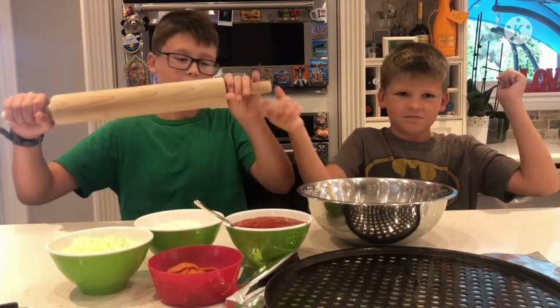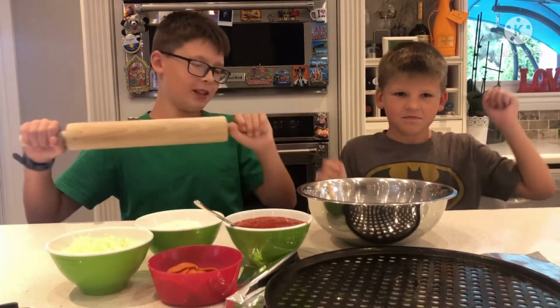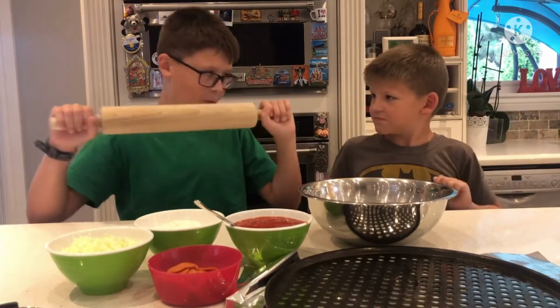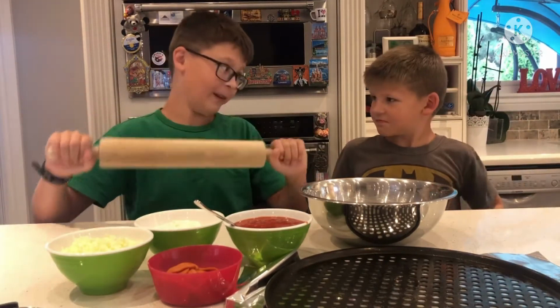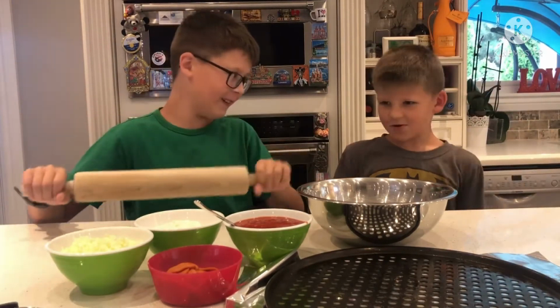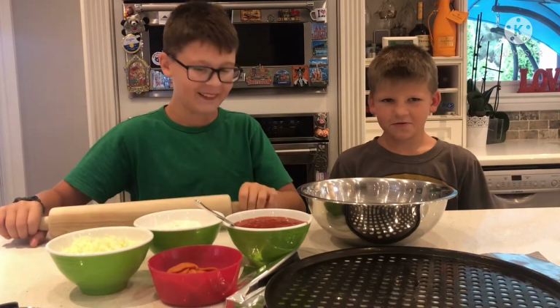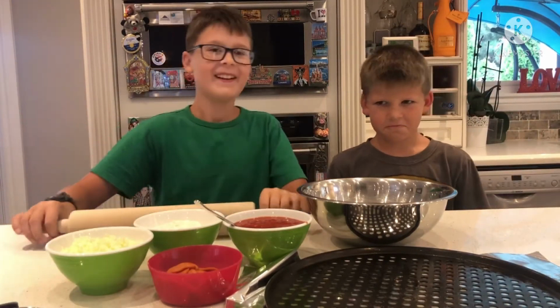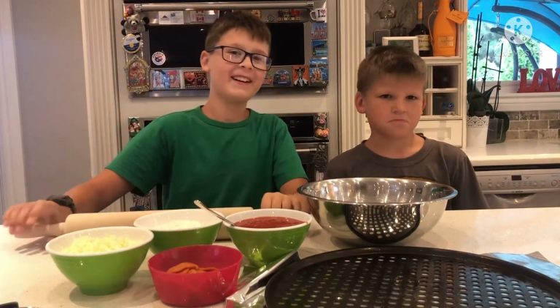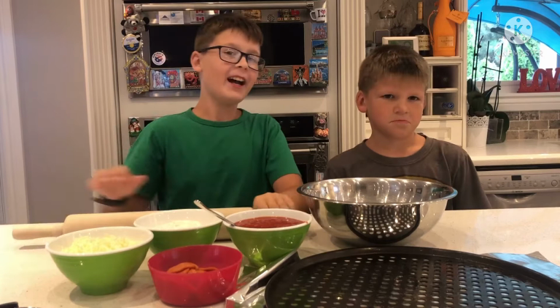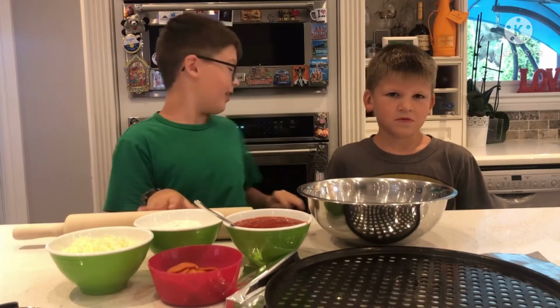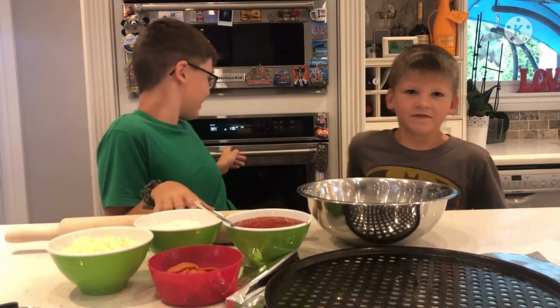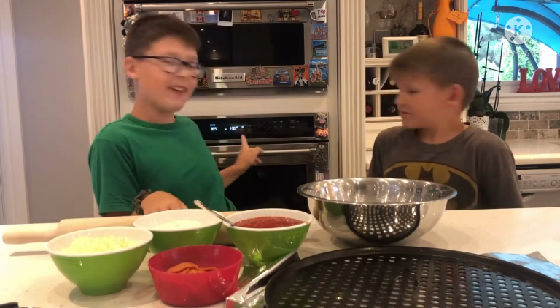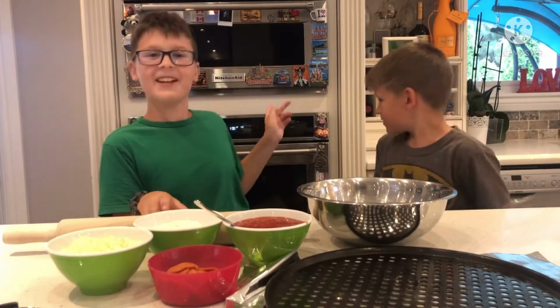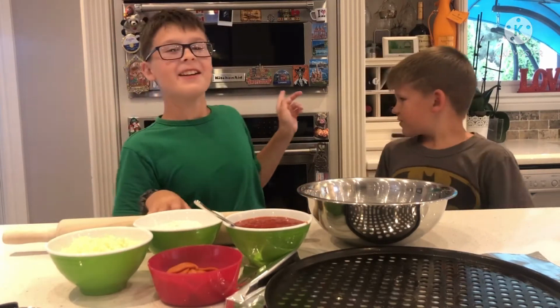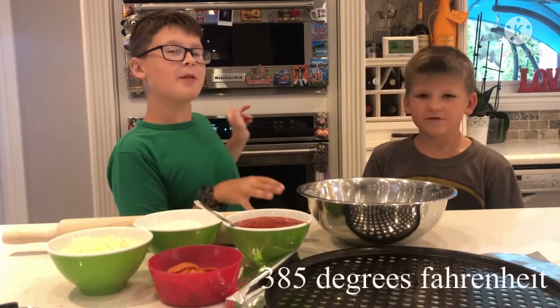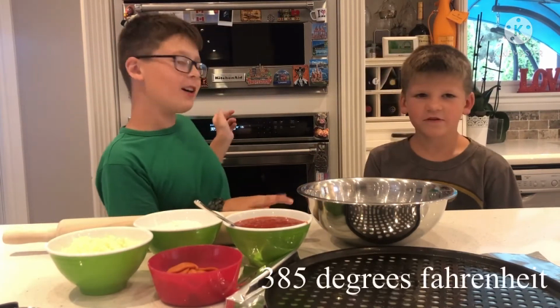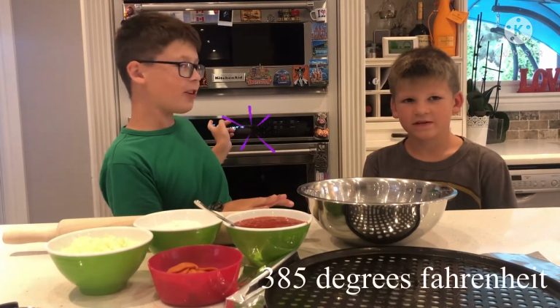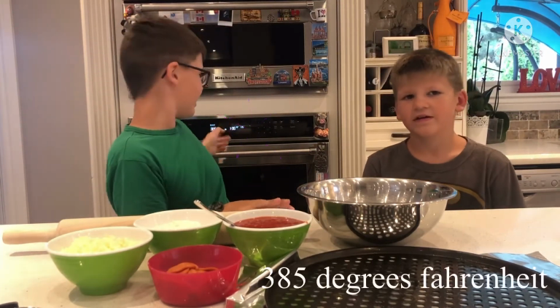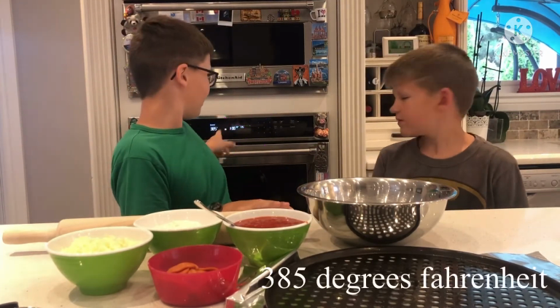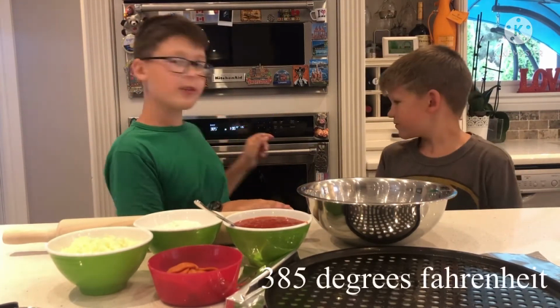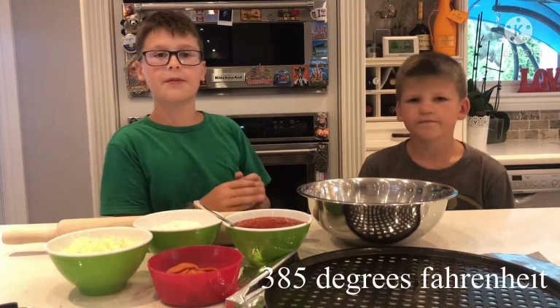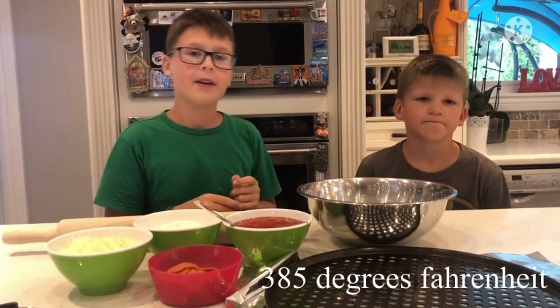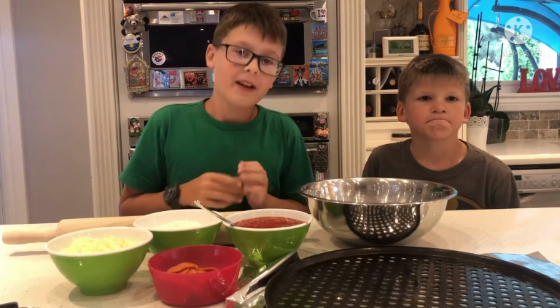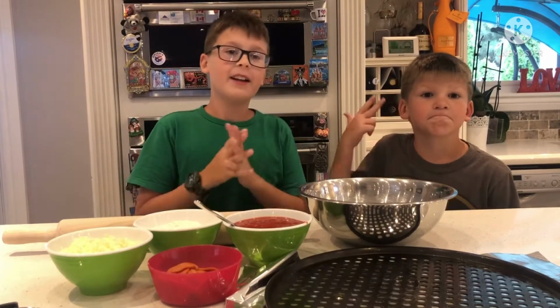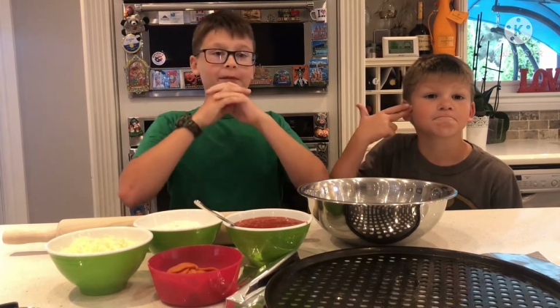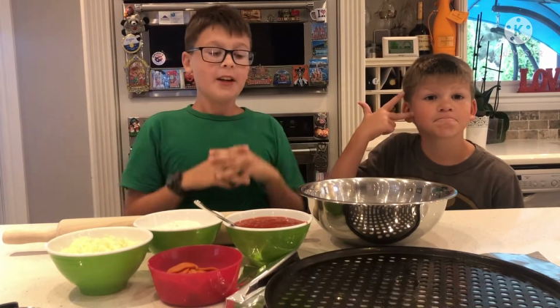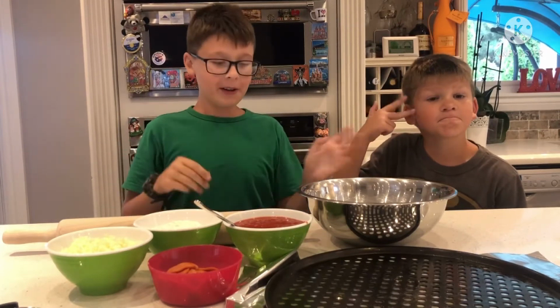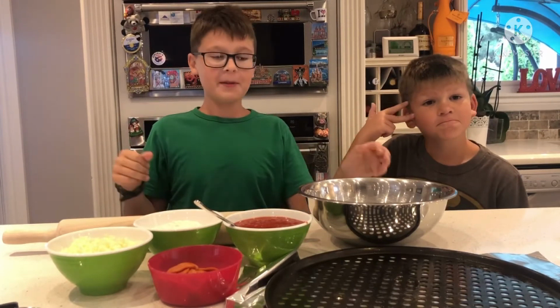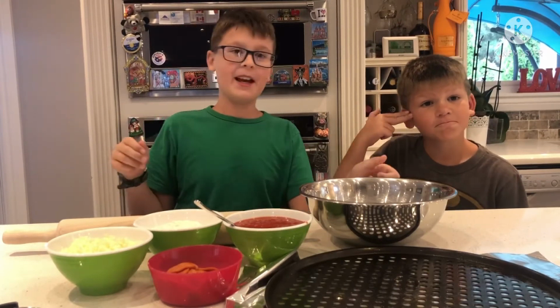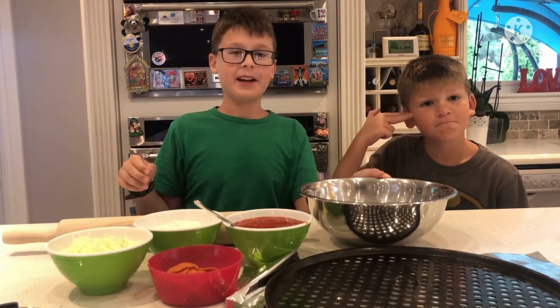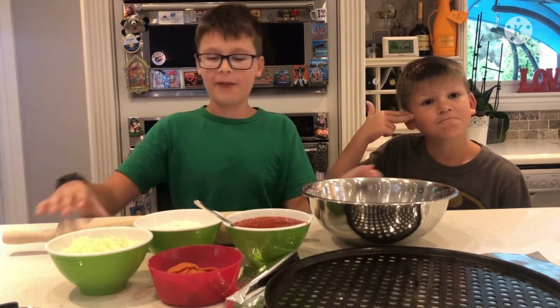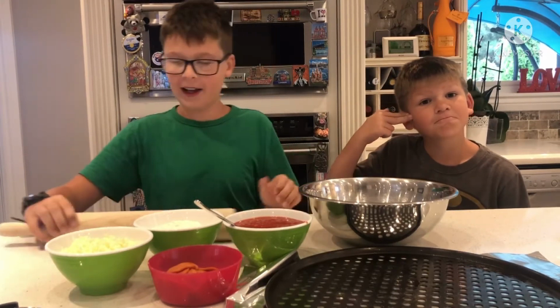No, this is a roller. And now heat the oven to 385 degrees. Now first we take our flour.